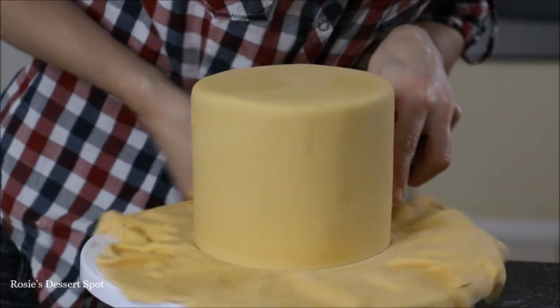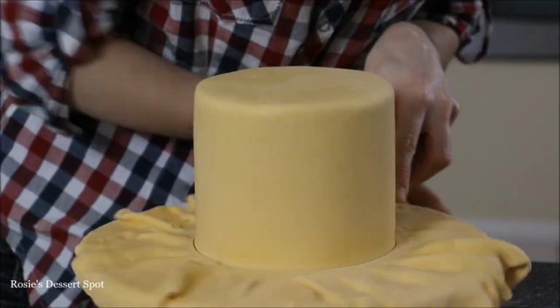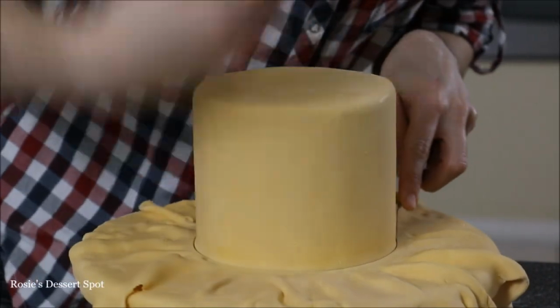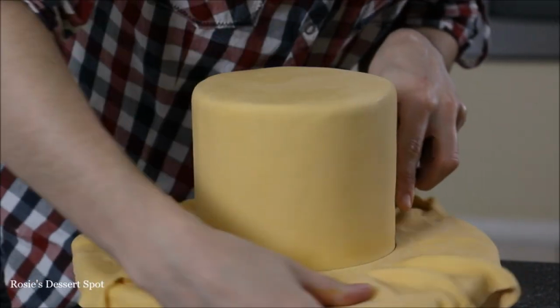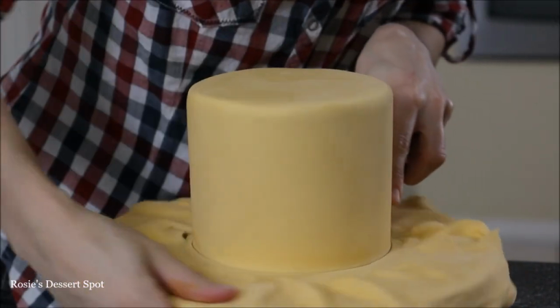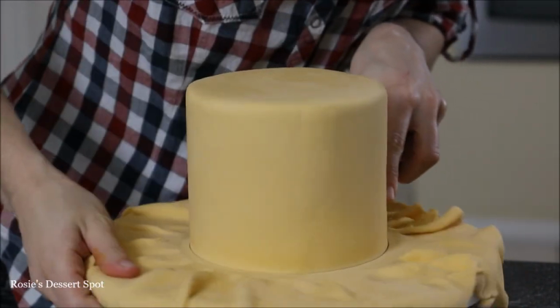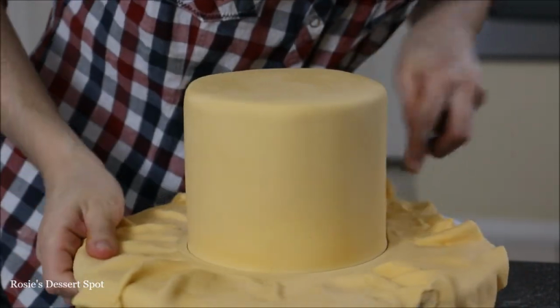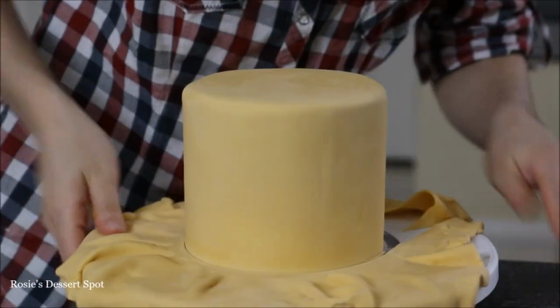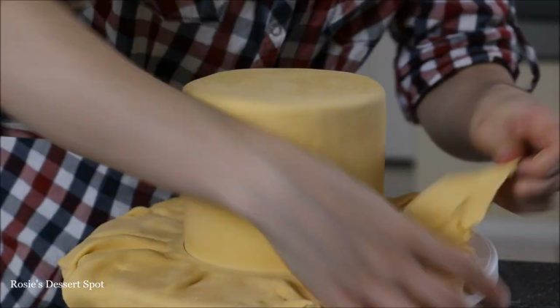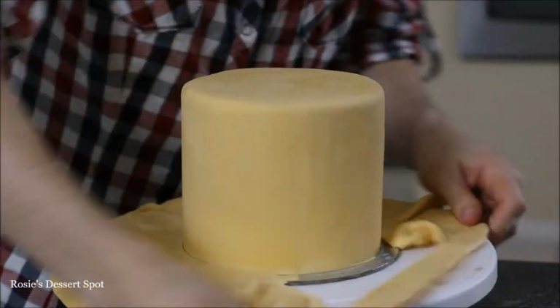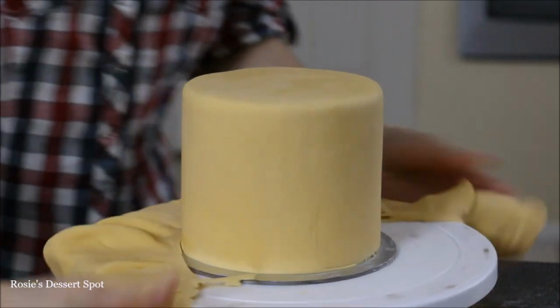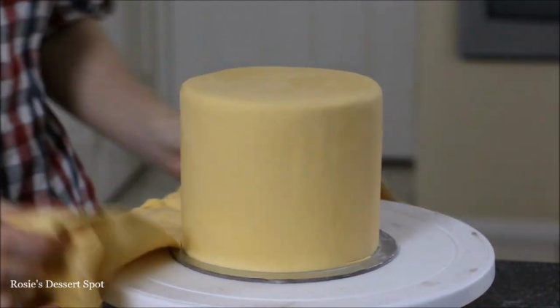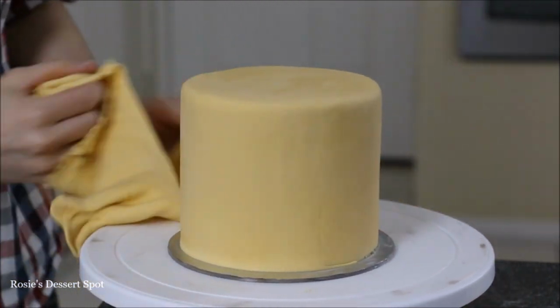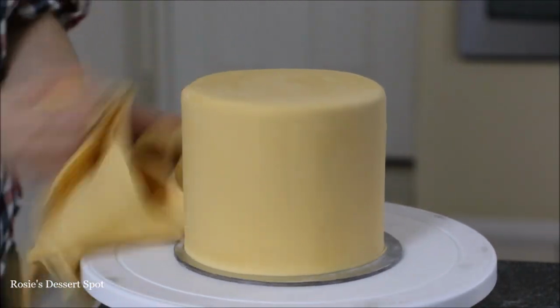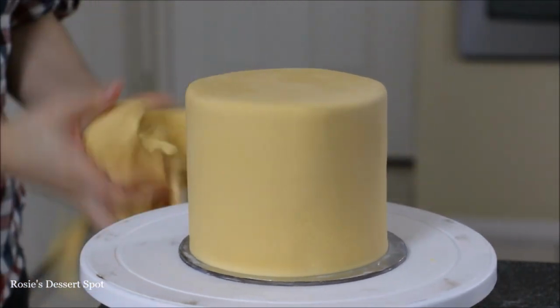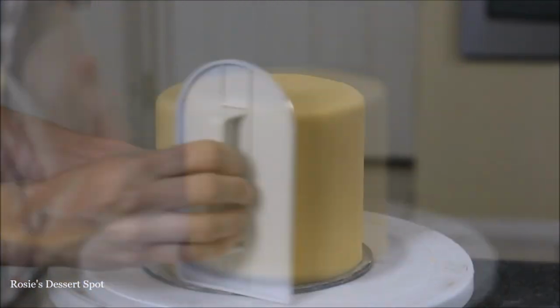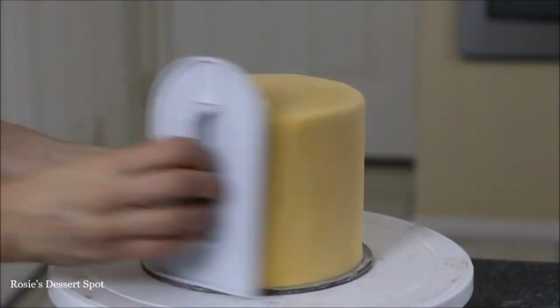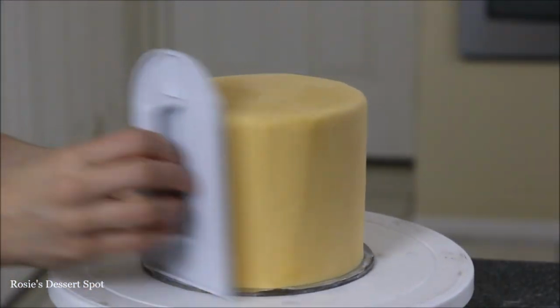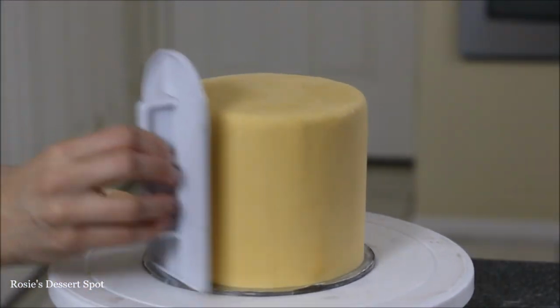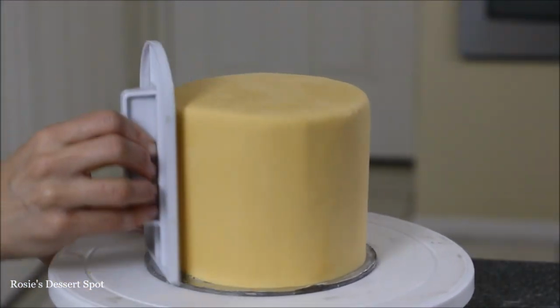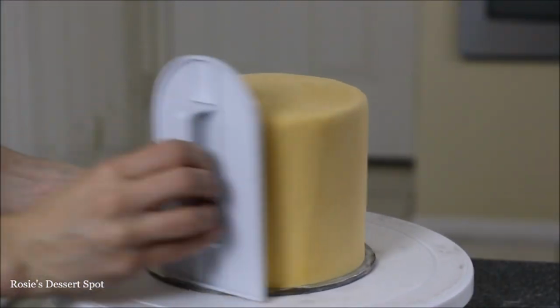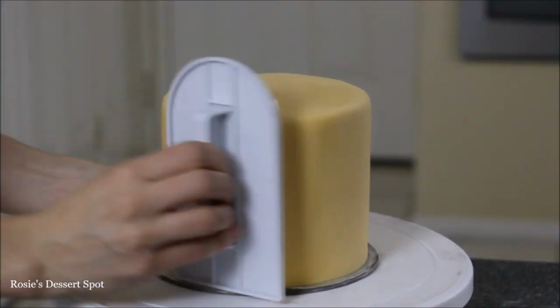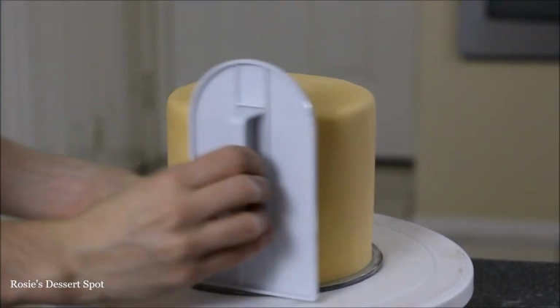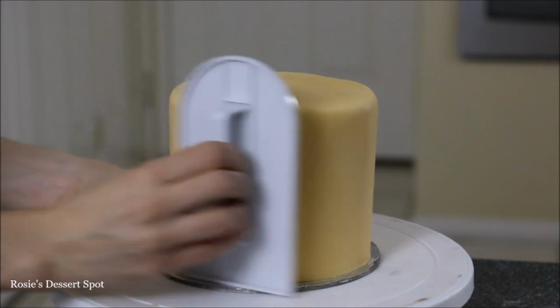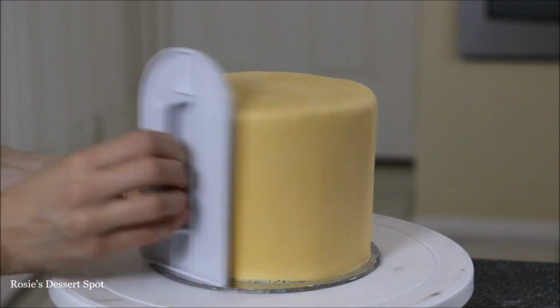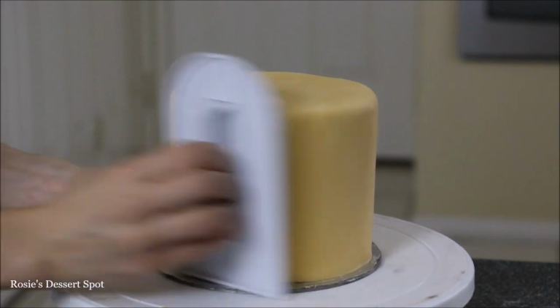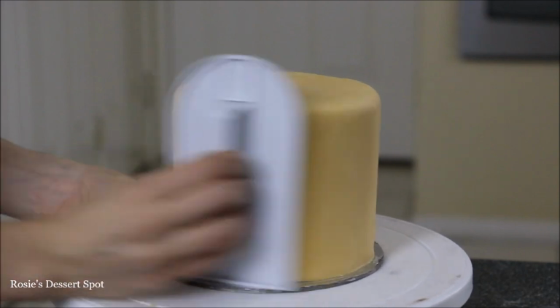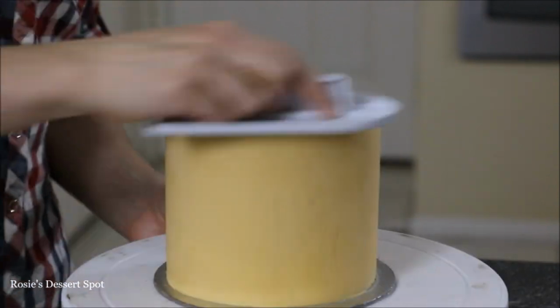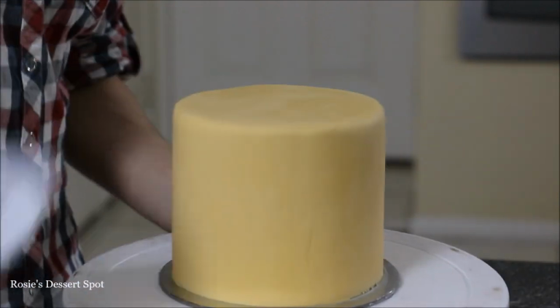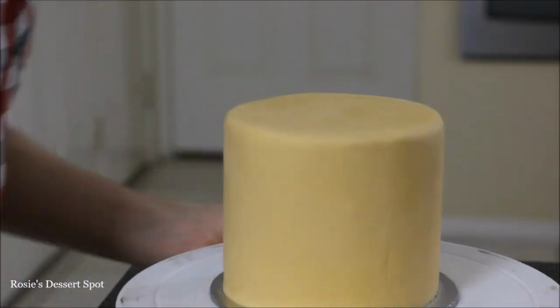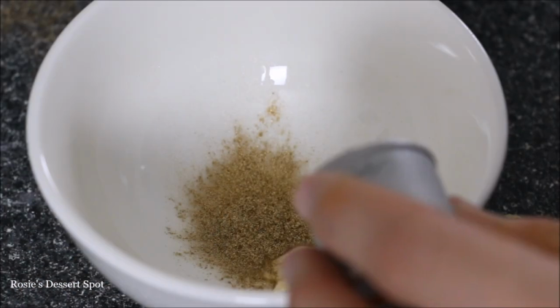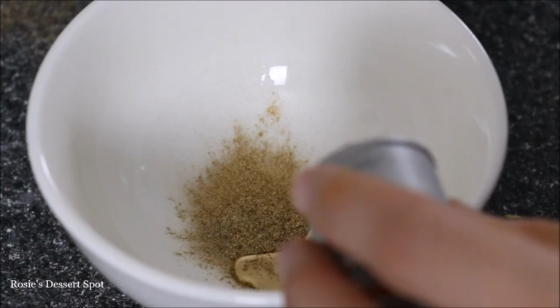Smooth off the sides and then use a palette knife to cut out the excess fondant around the cake. Go around again with your fondant smoother at the very top as well as the sides.